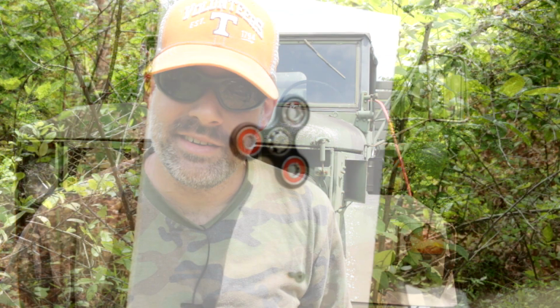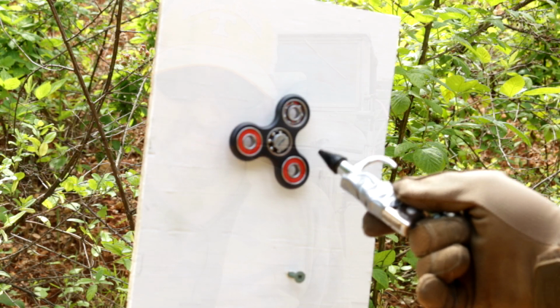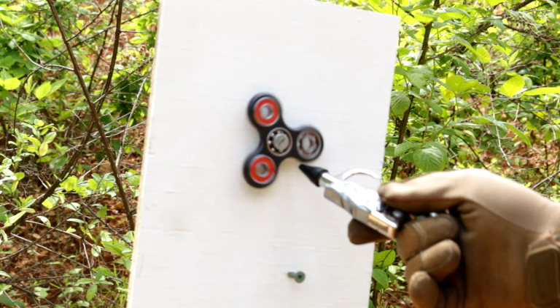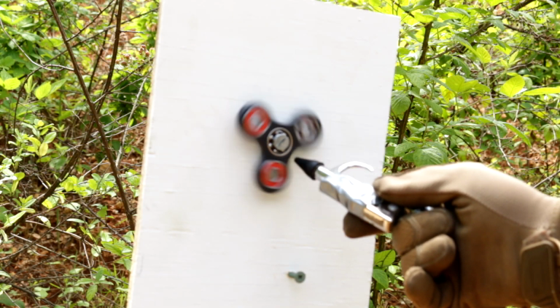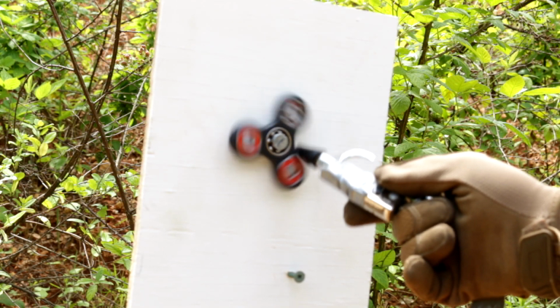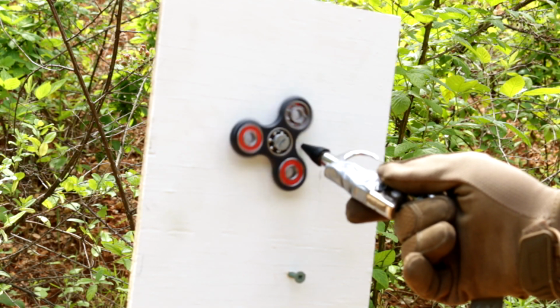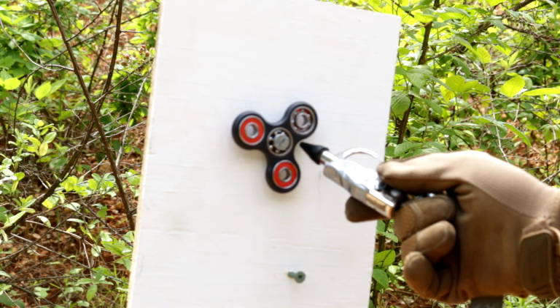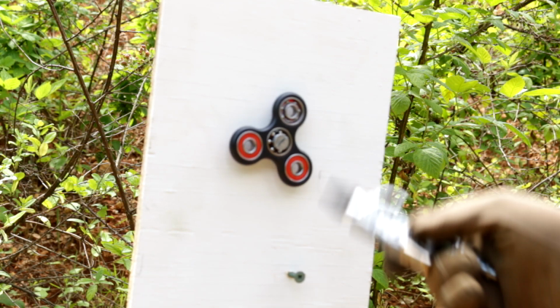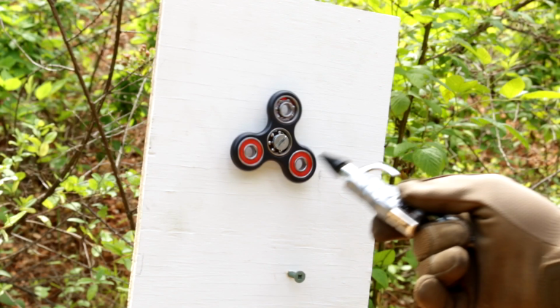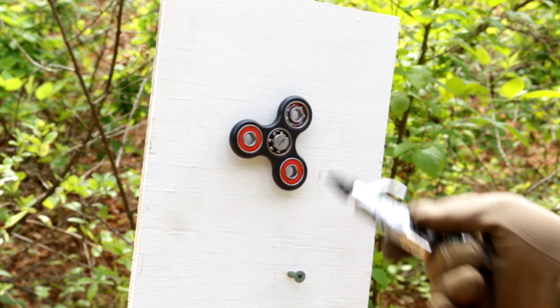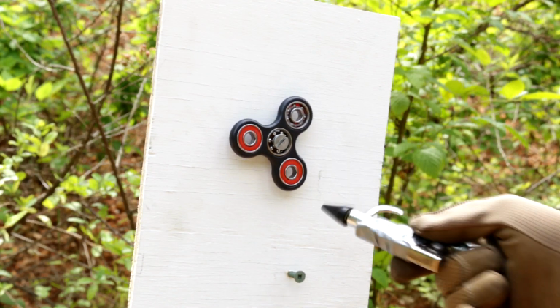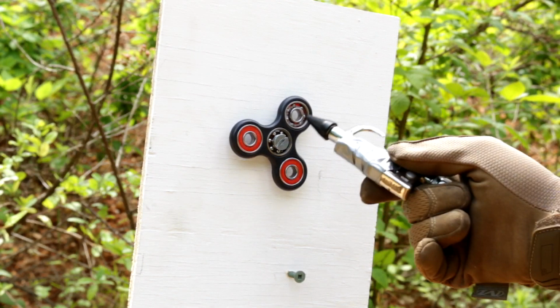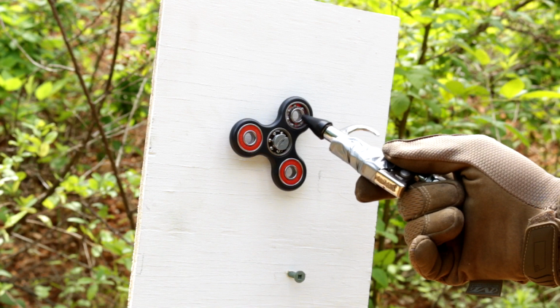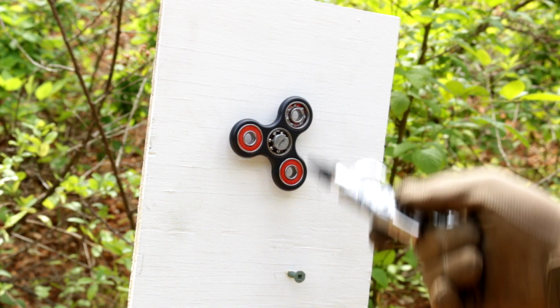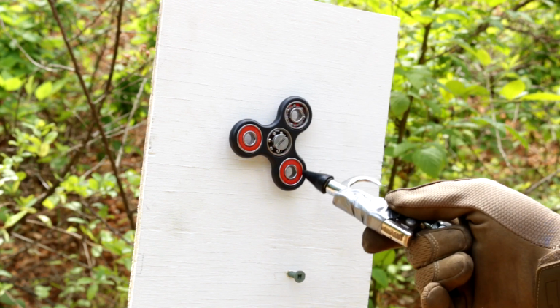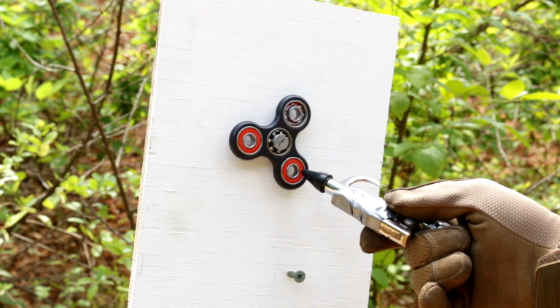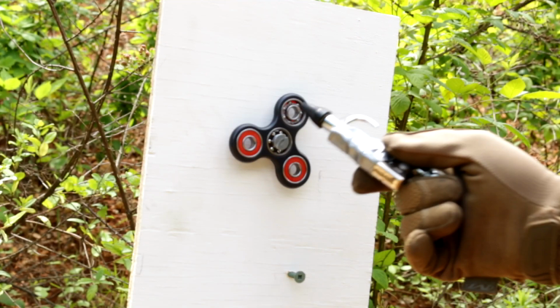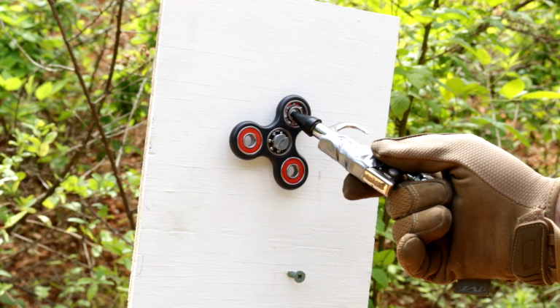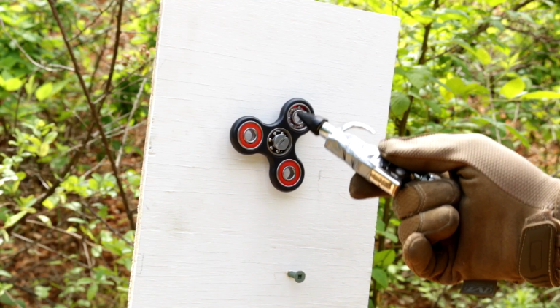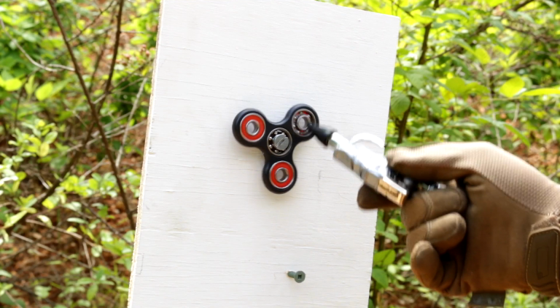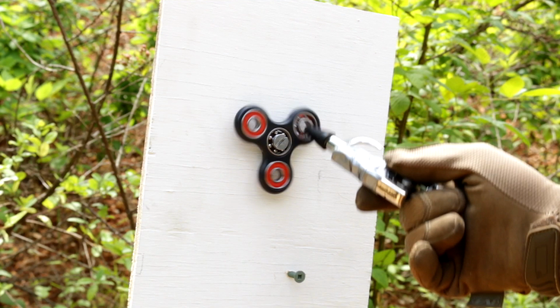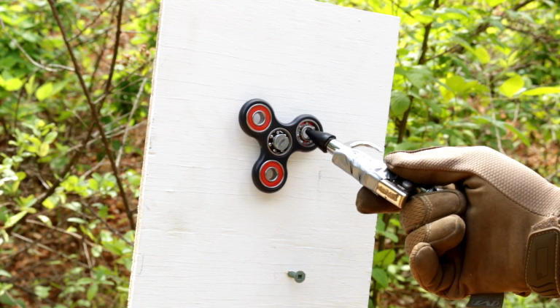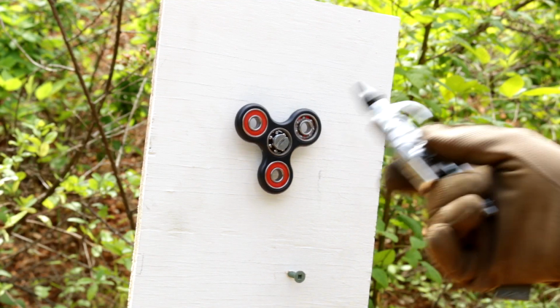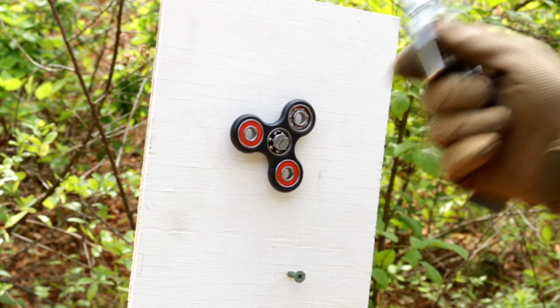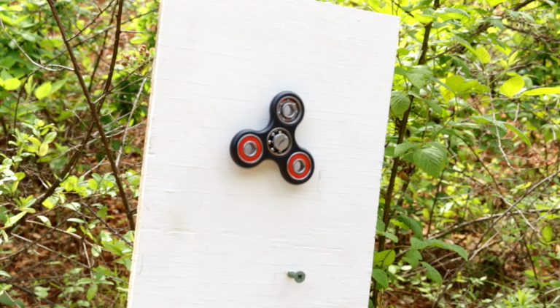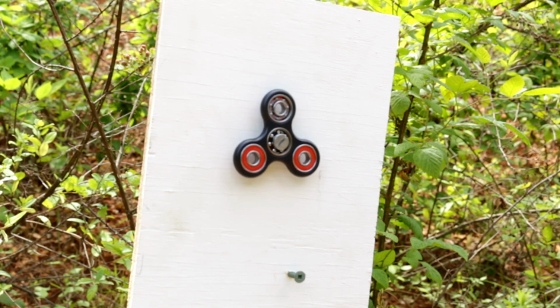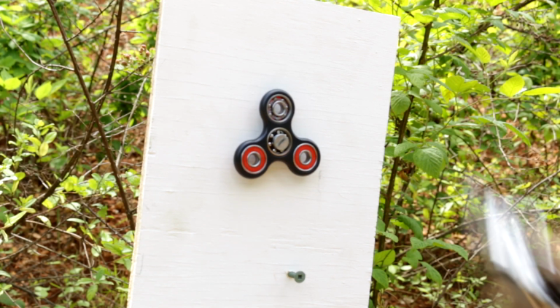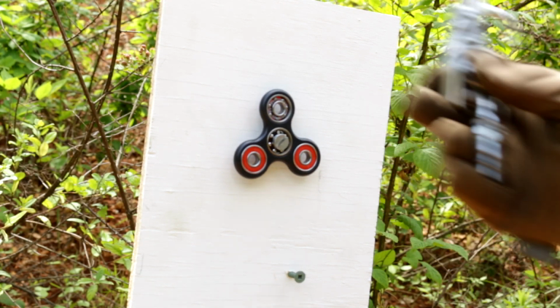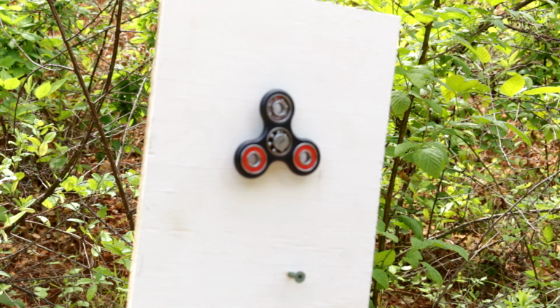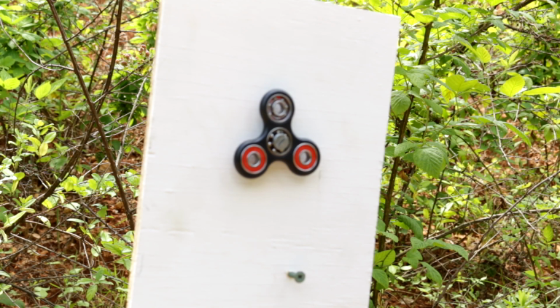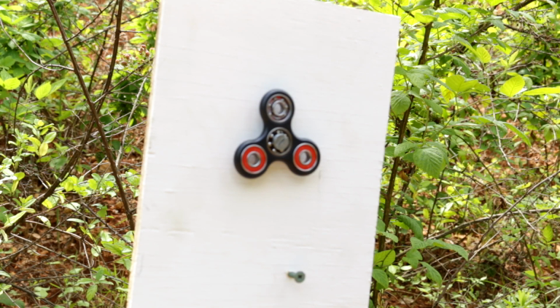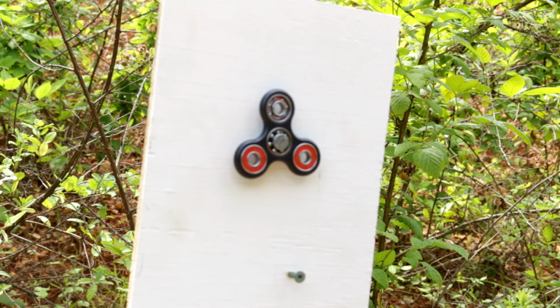As you can see, I've mounted Jimmy's fidget spinner on a board. During the test run, it actually blew off the seal that went around that bearing. So these are not really high-quality bearings, it looks like.